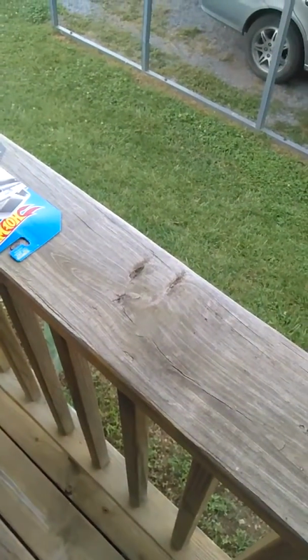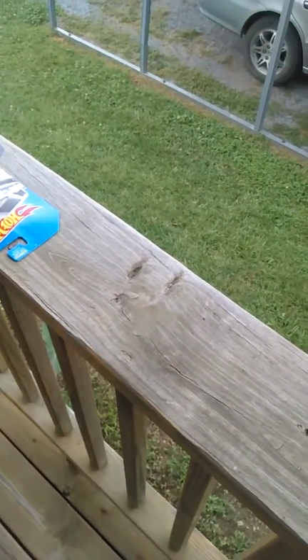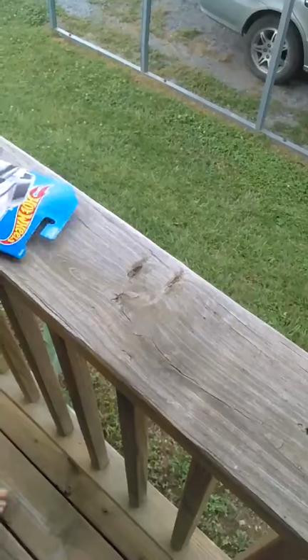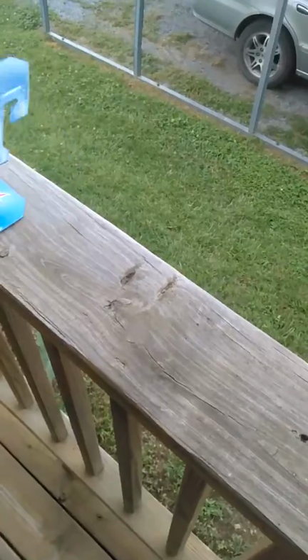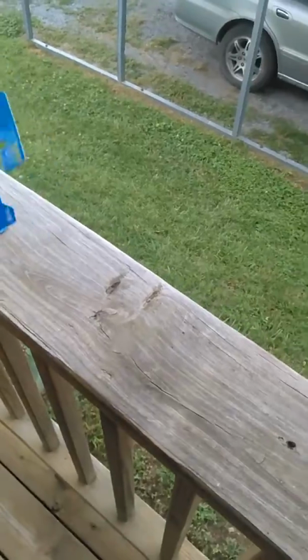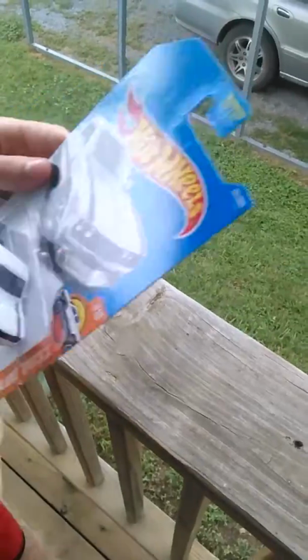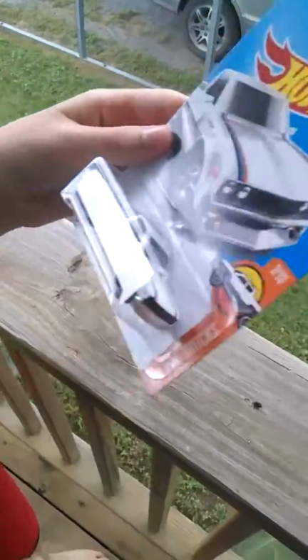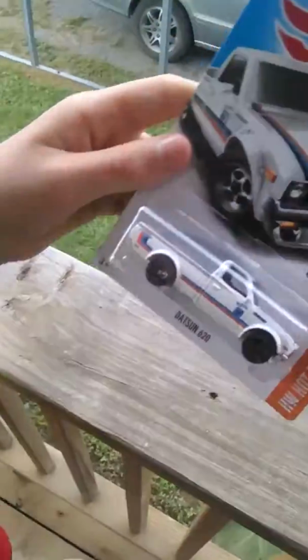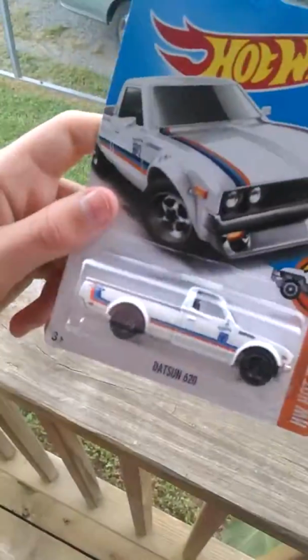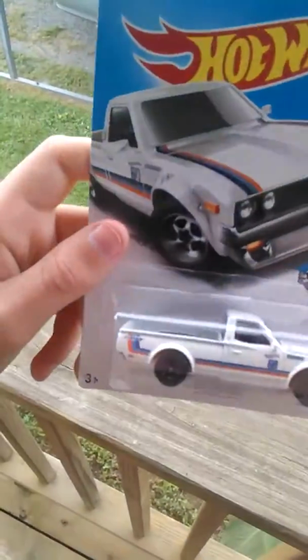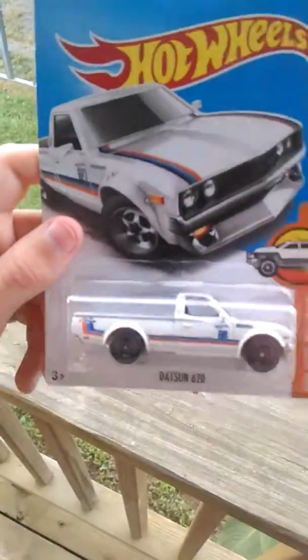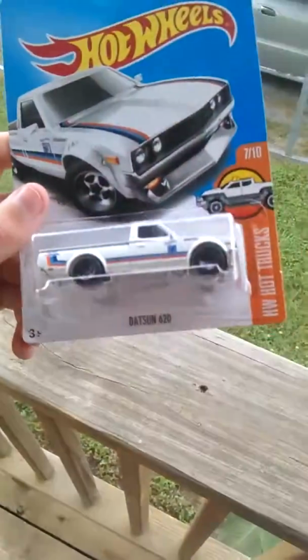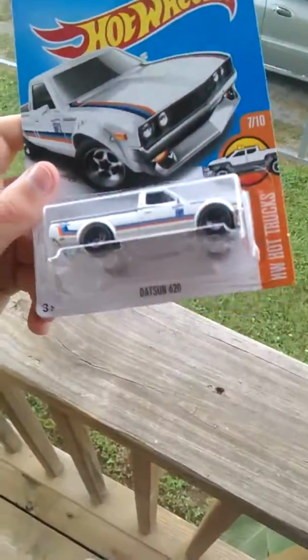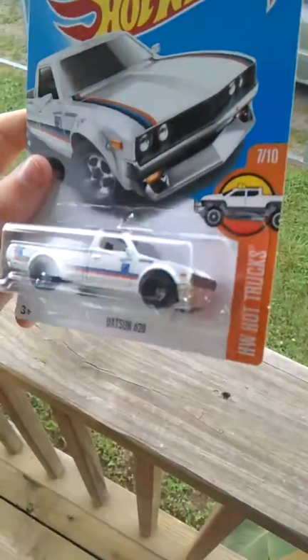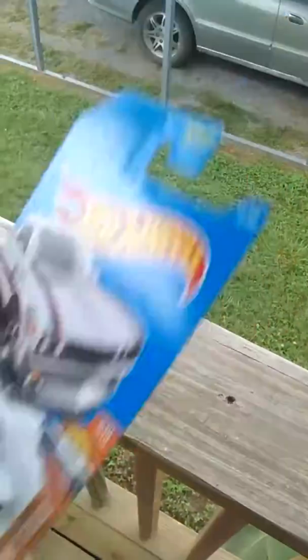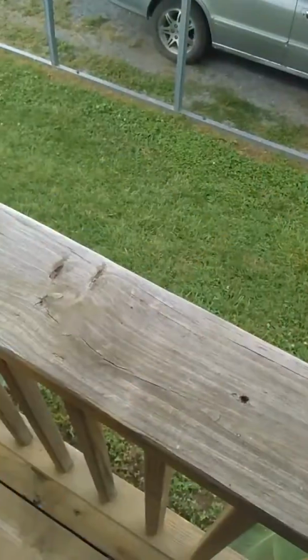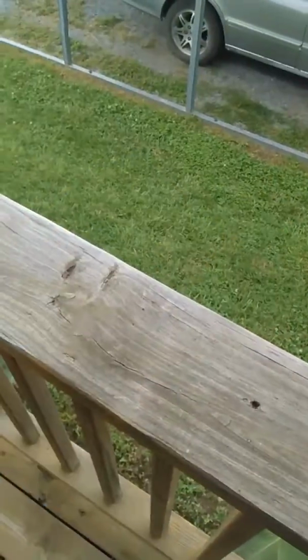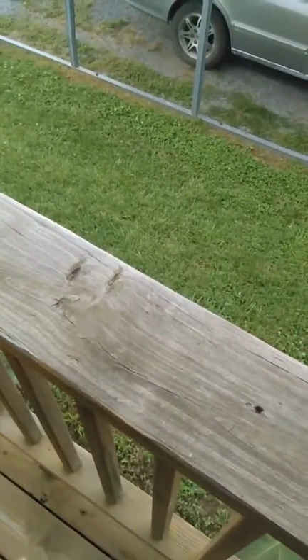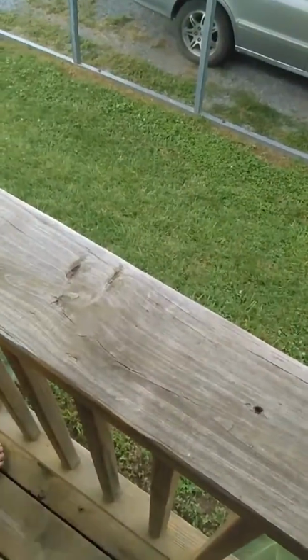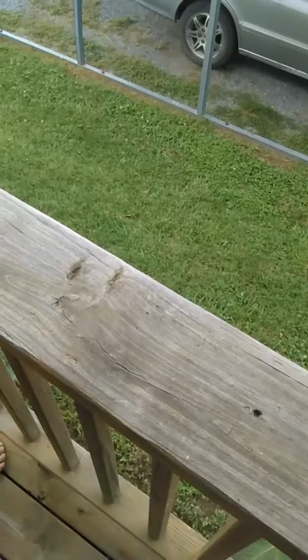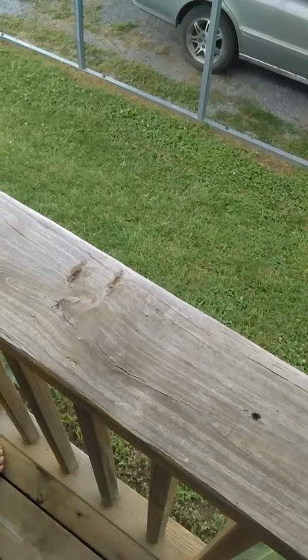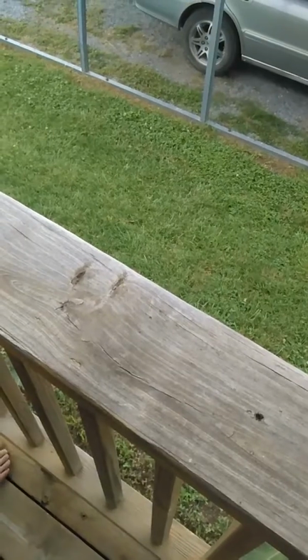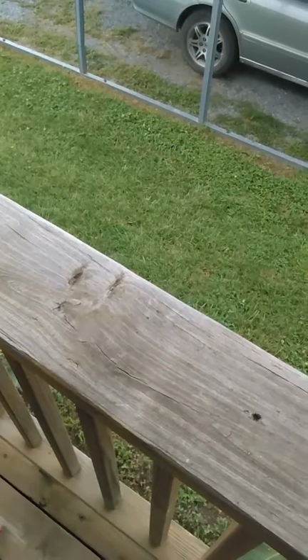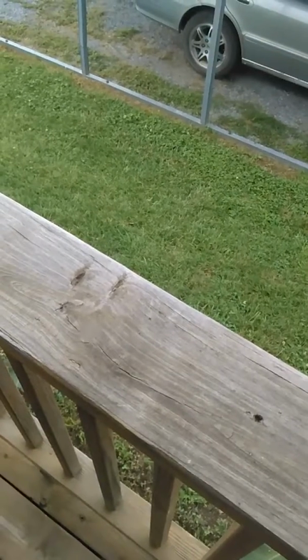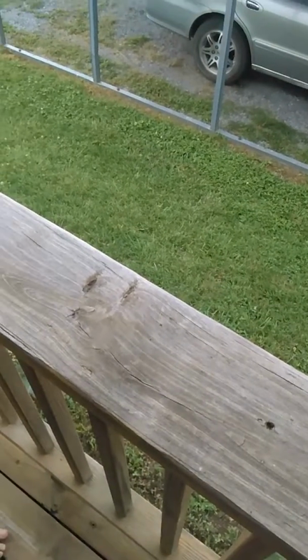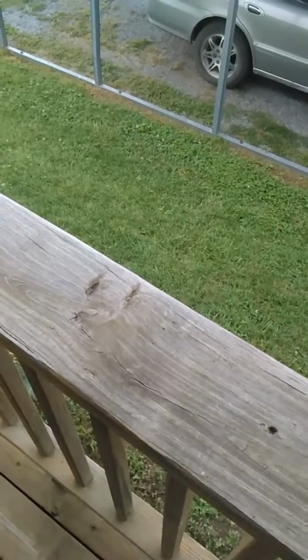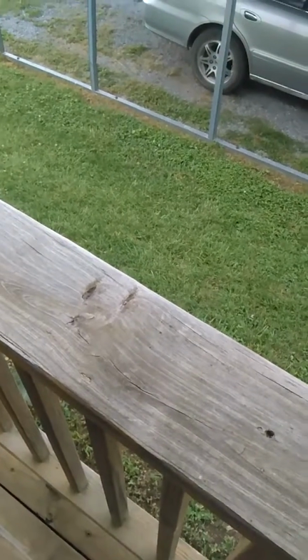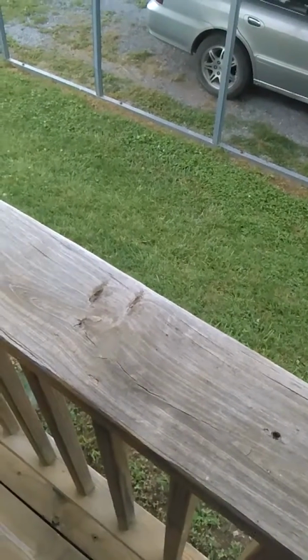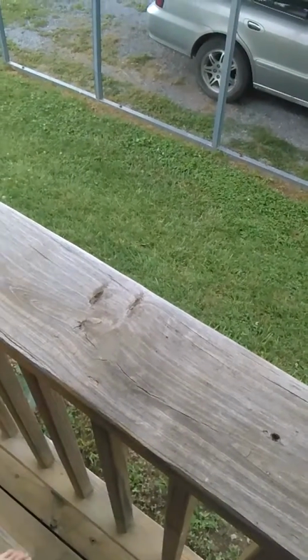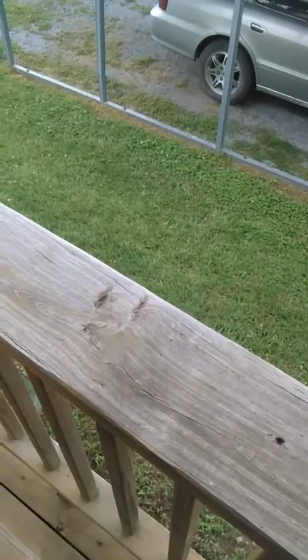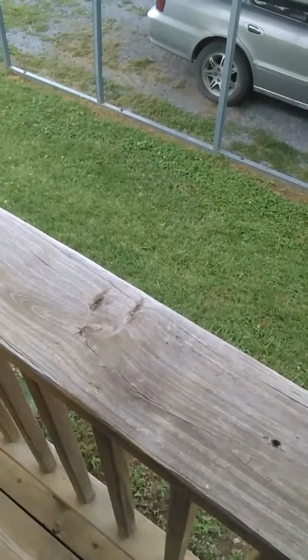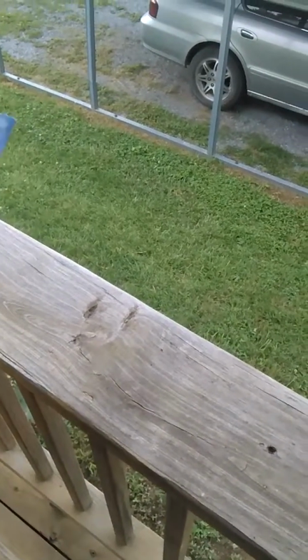Okay, so now we have a Datsun 620. Next is a '69 Dodge Charger 500.